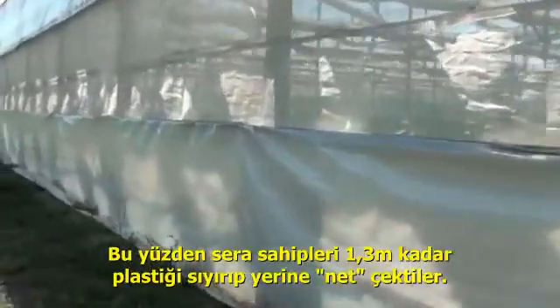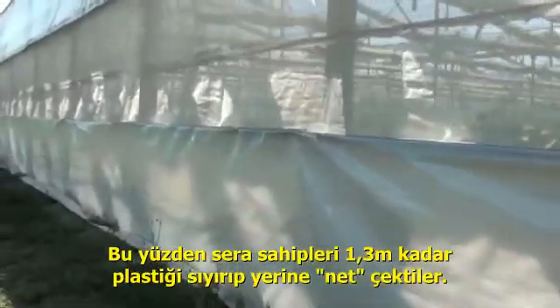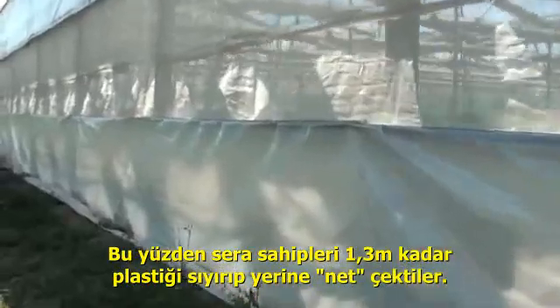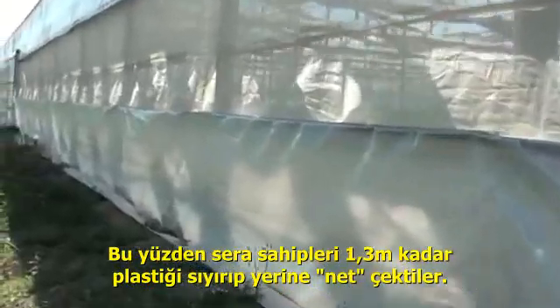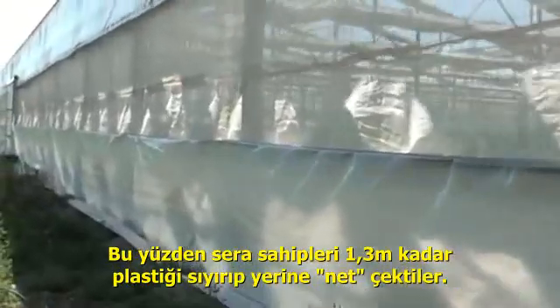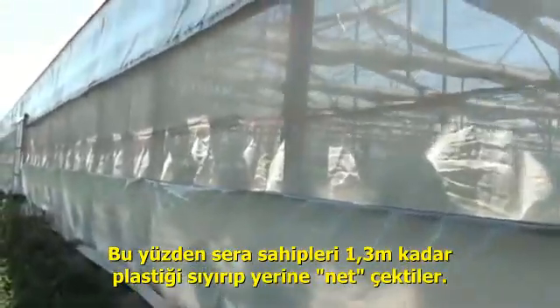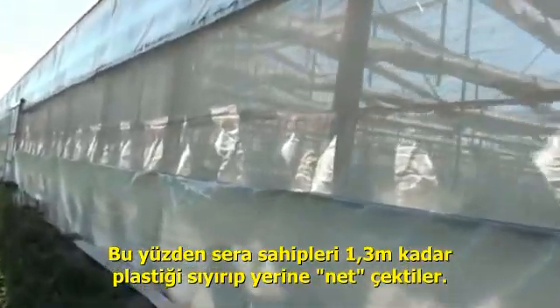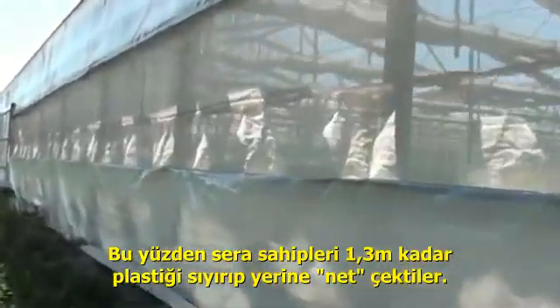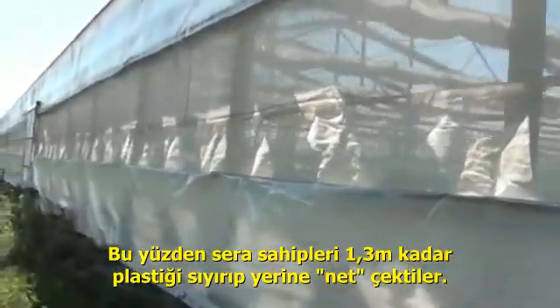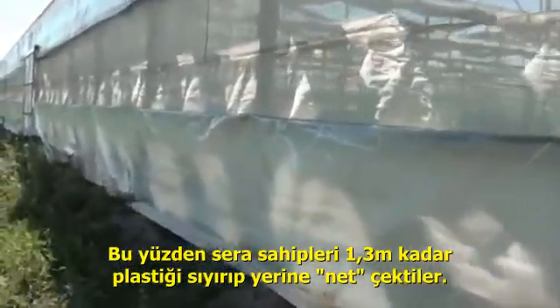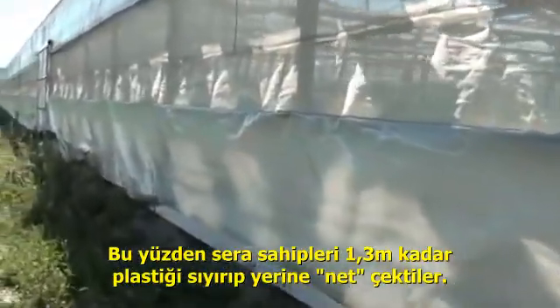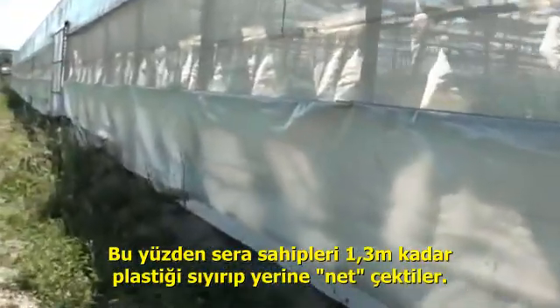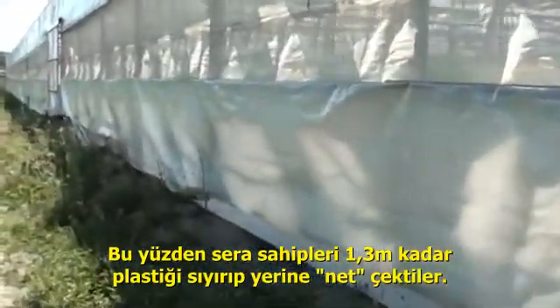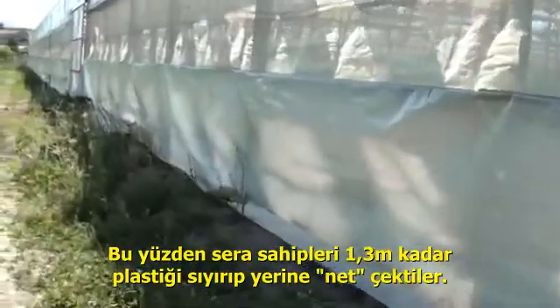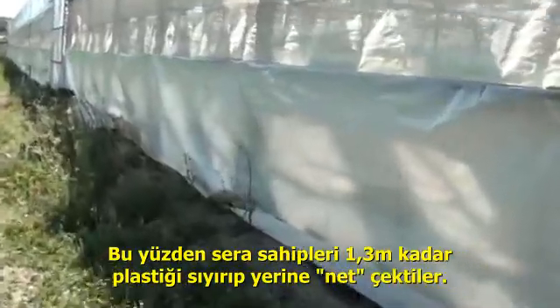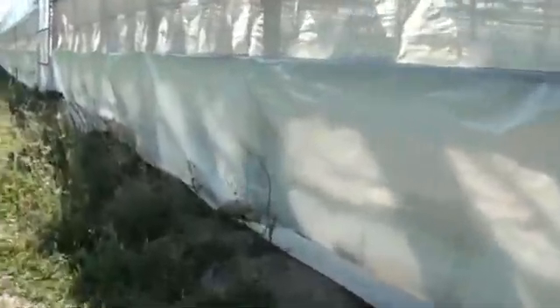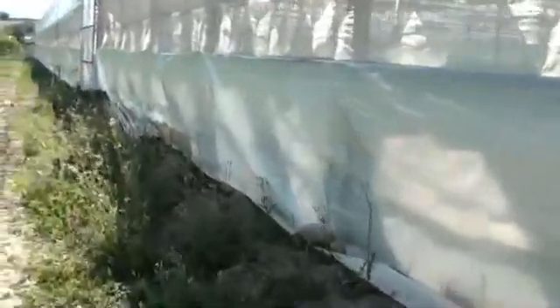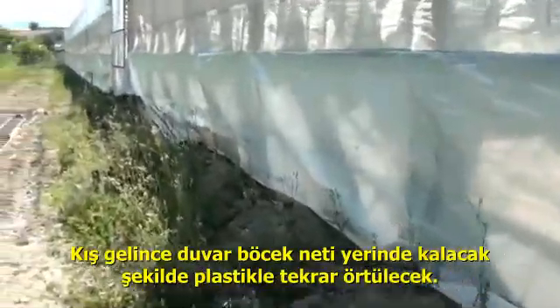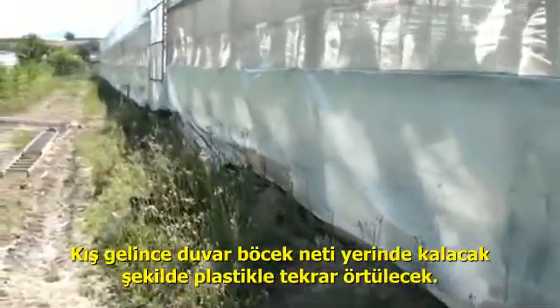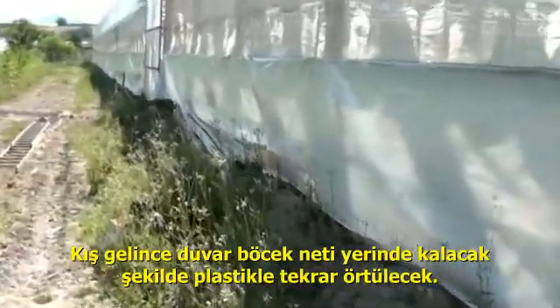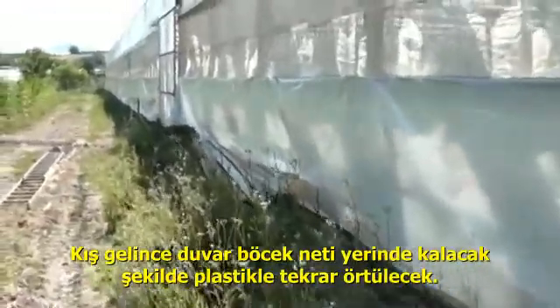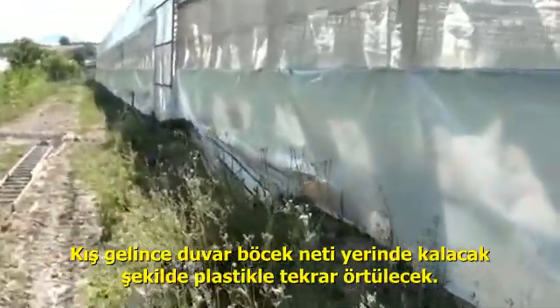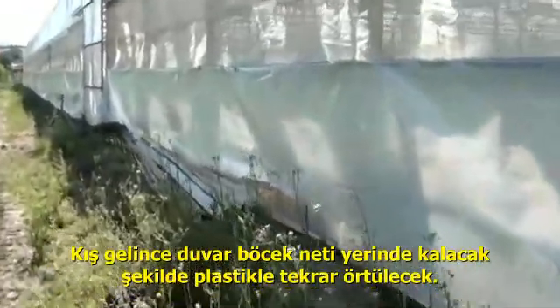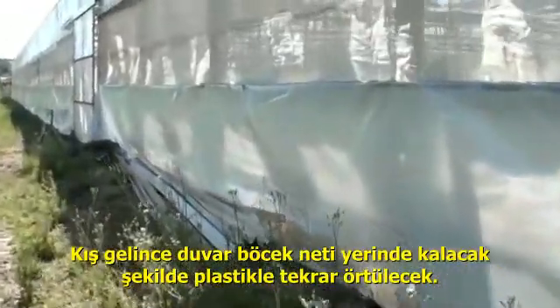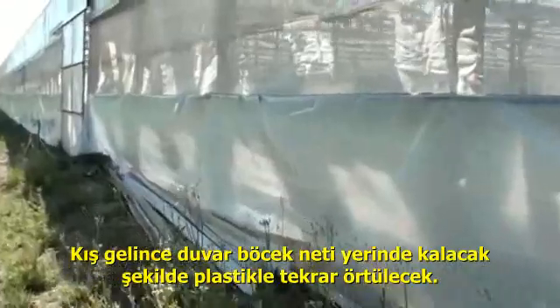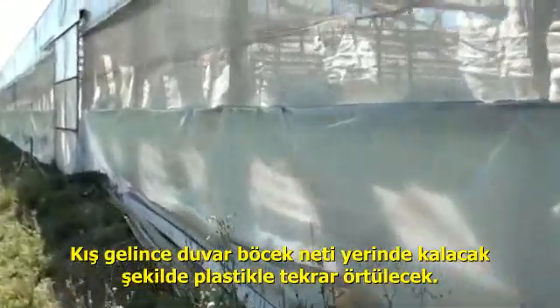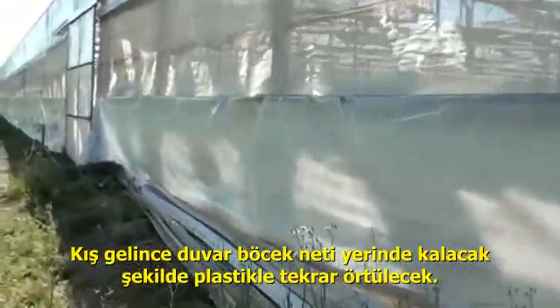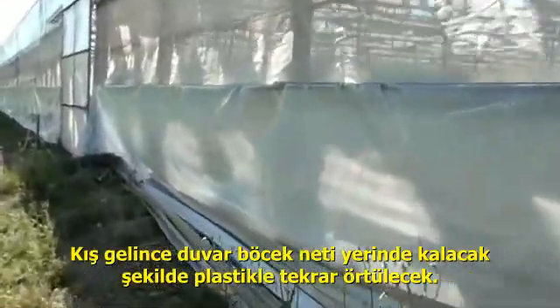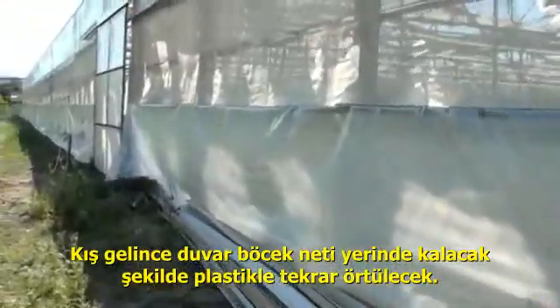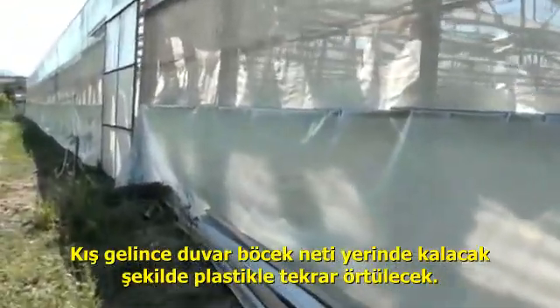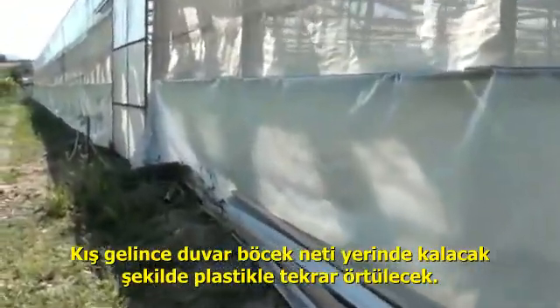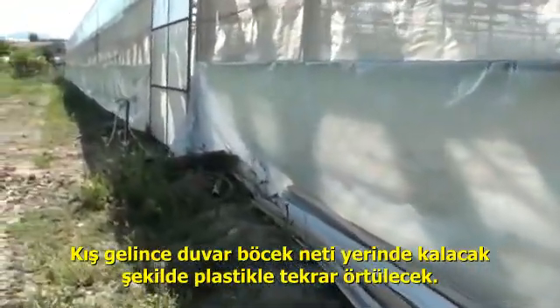So they then removed approximately 1.3 meters of plastic and installed insect net. When the winter comes, they will reinstall the plastic and leave the insect net in place.